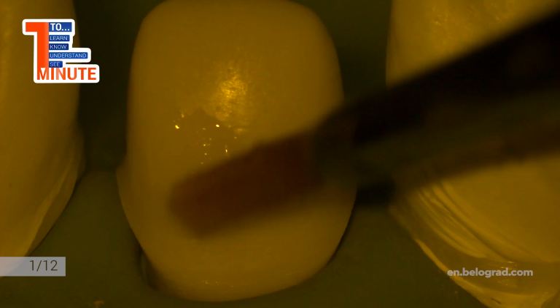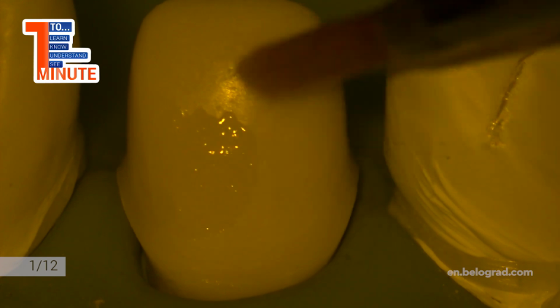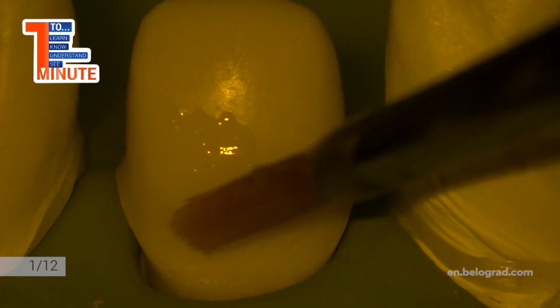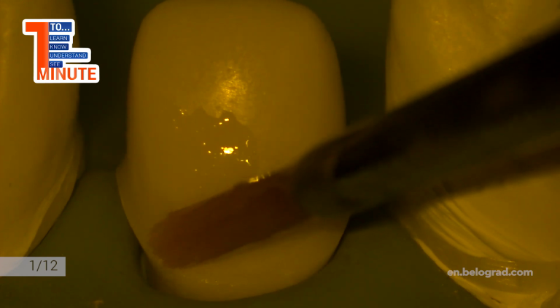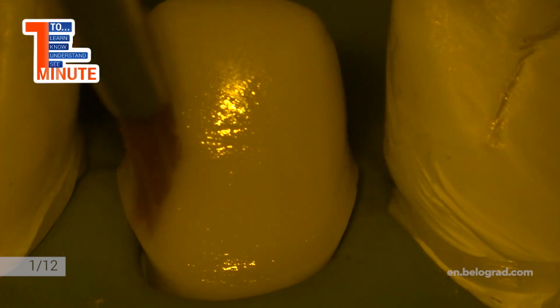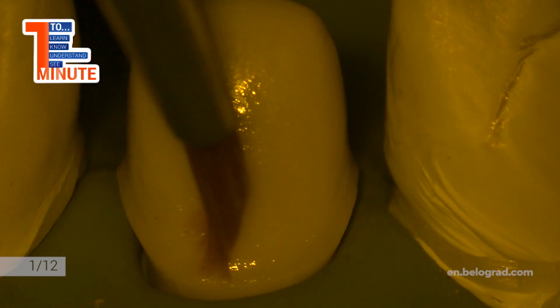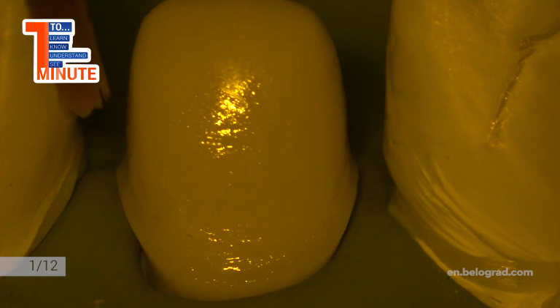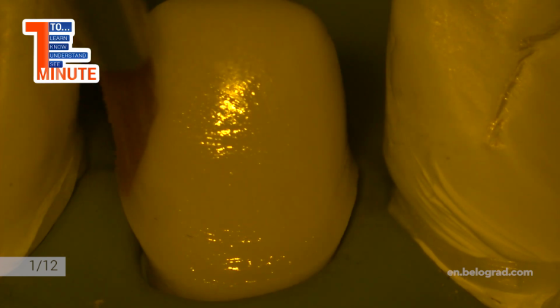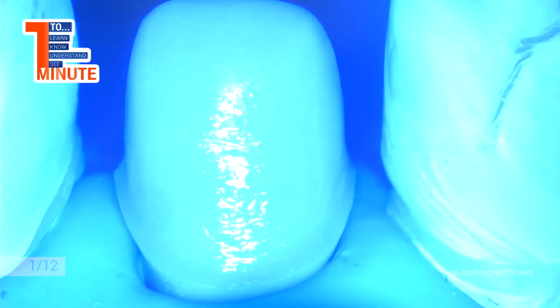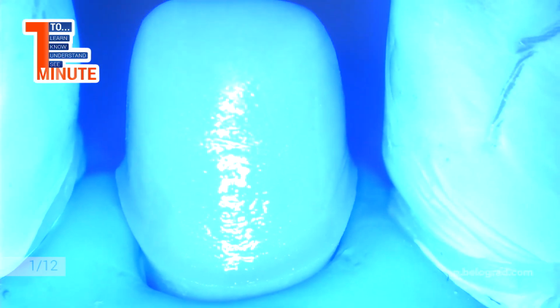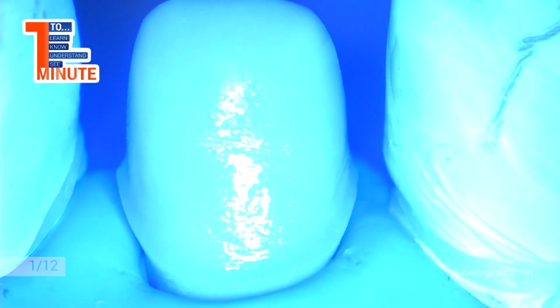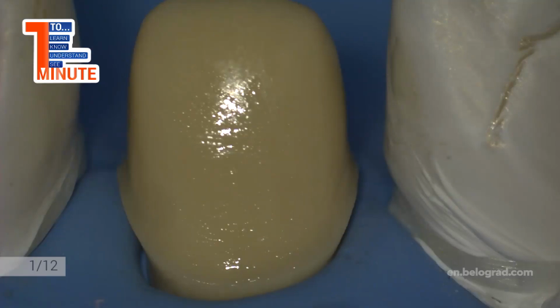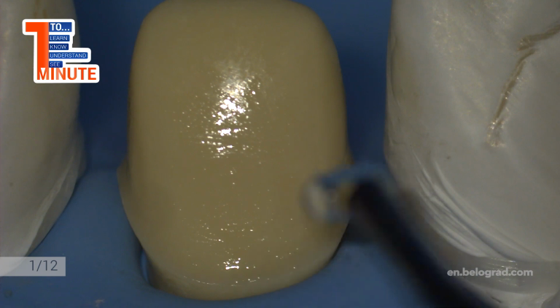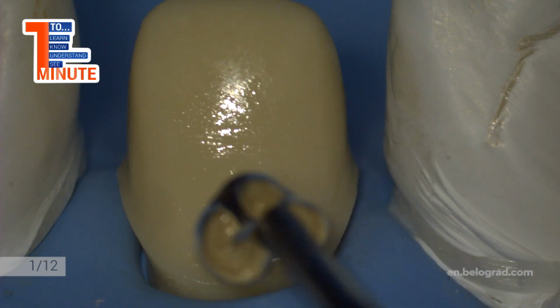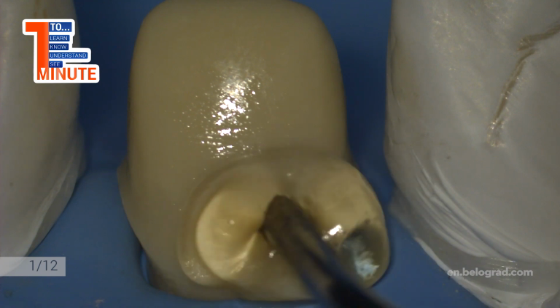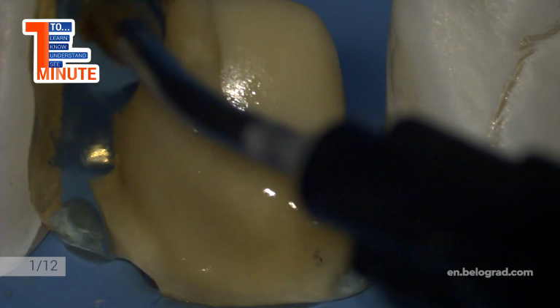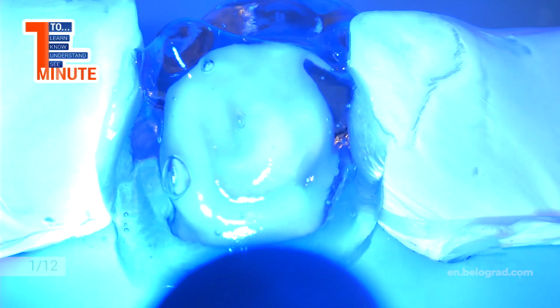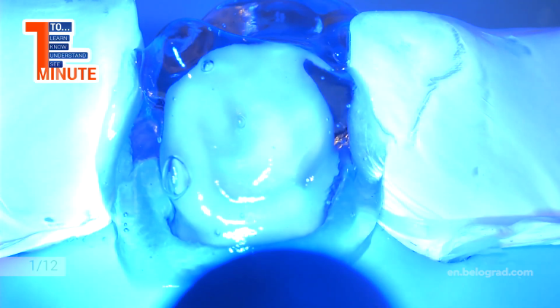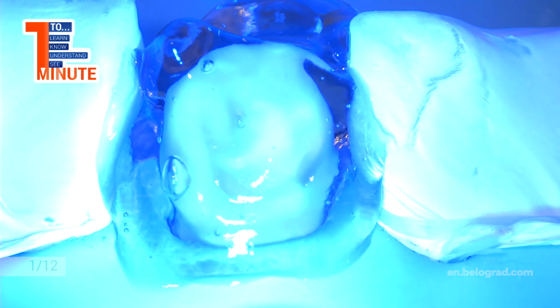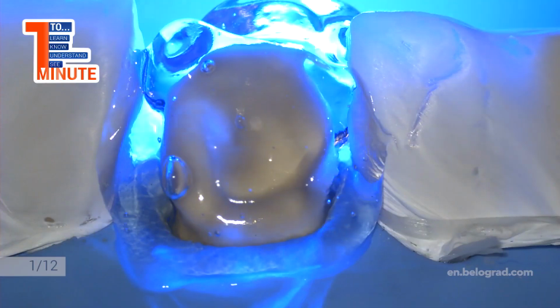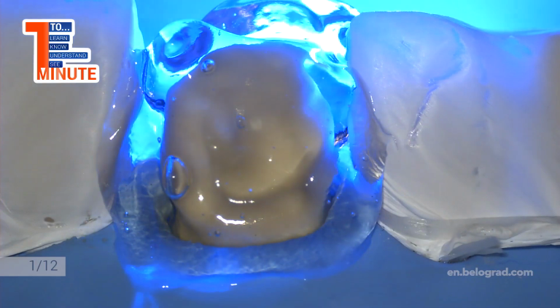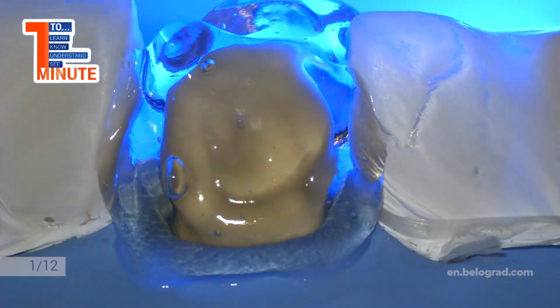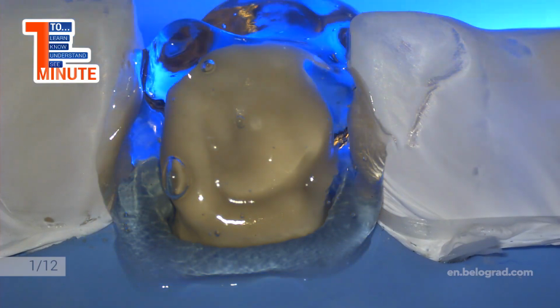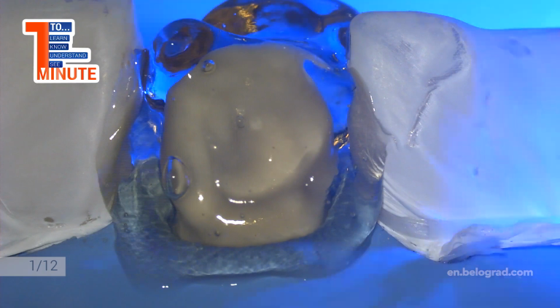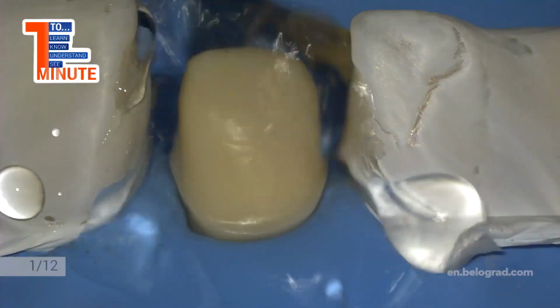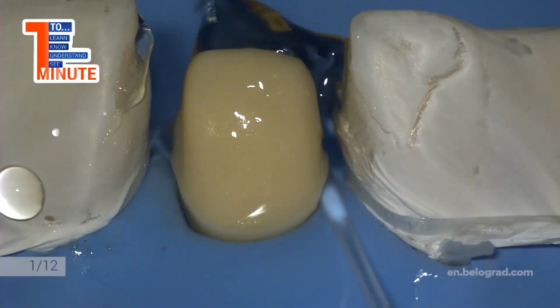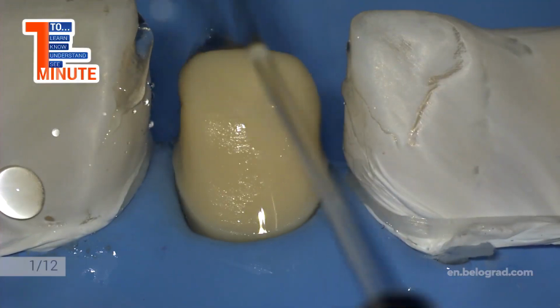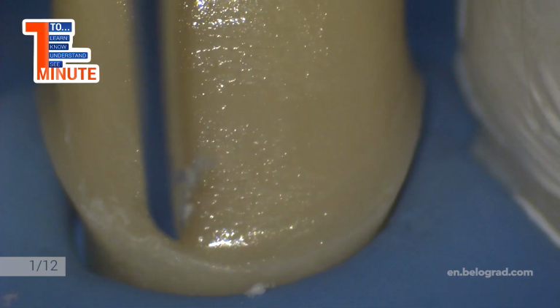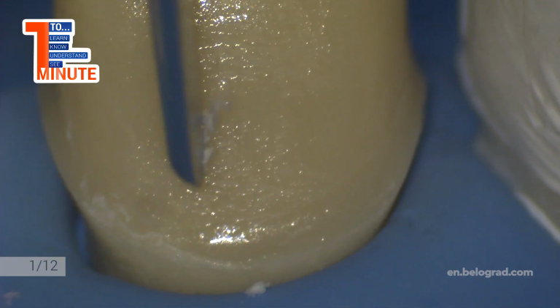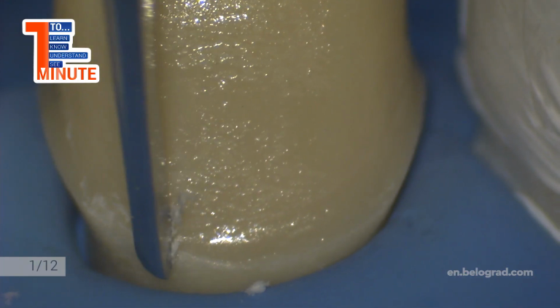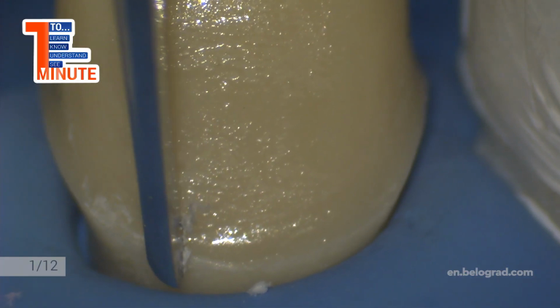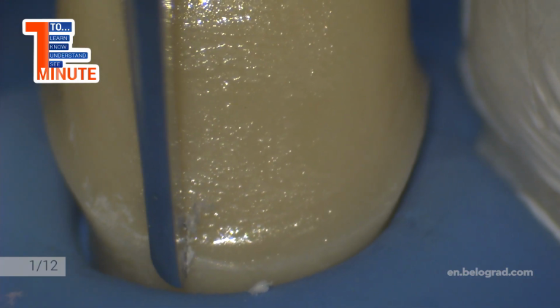Dent primer is applied for 20 seconds, activated by micro brush and dried. Adhesive is applied — we do this with a thin brush that helps us control excess and spread adhesive over the dentin surface precisely. Then 10 seconds light curing.